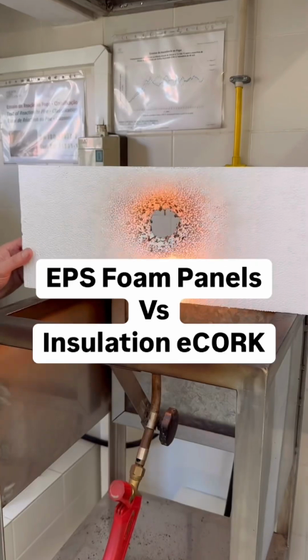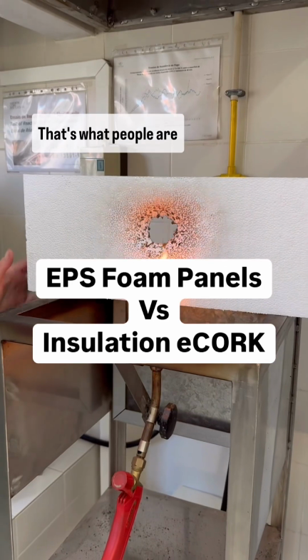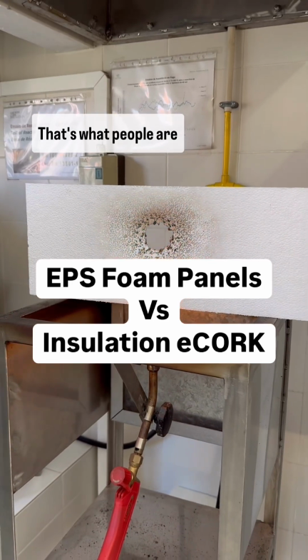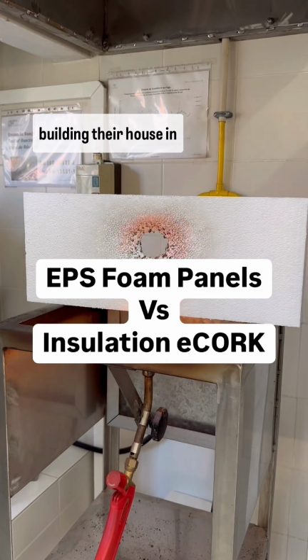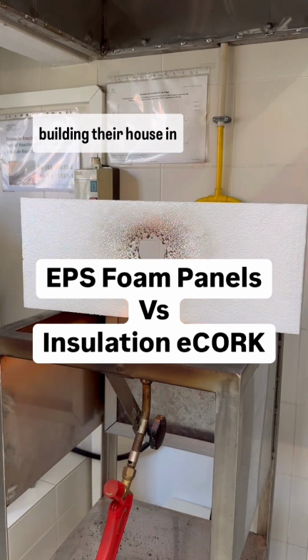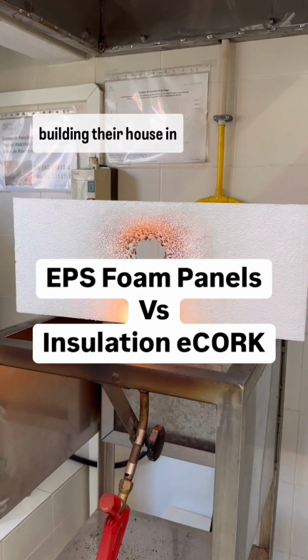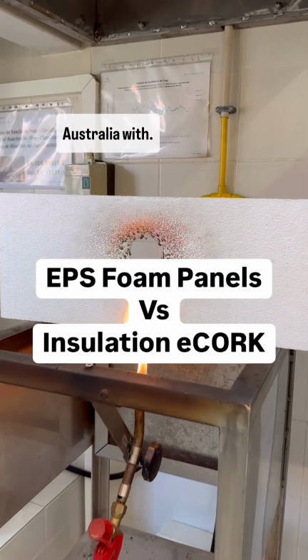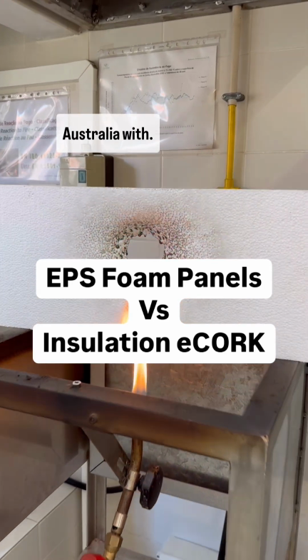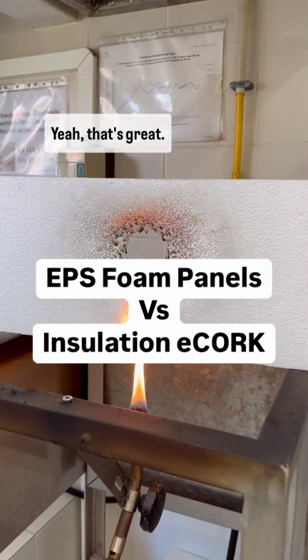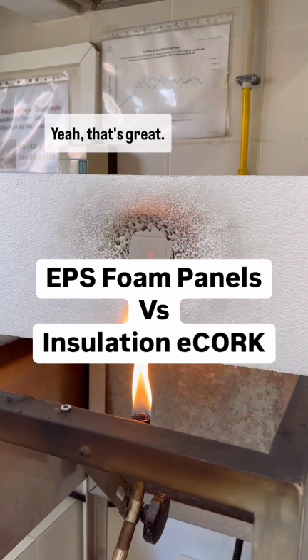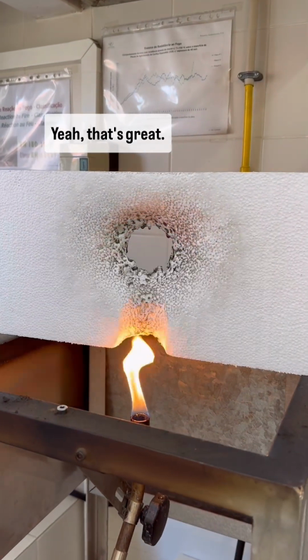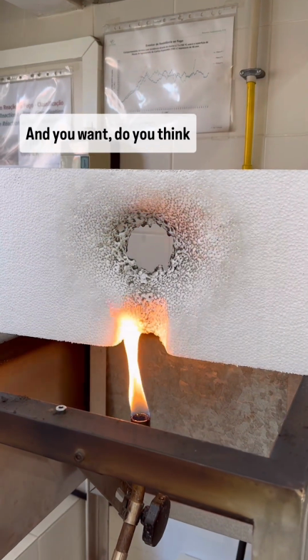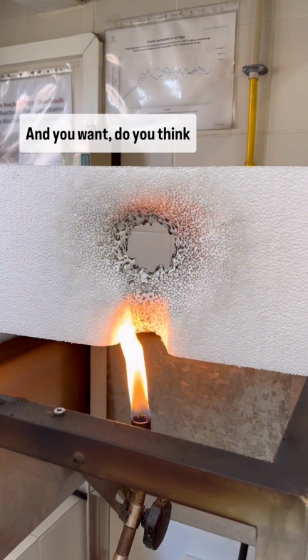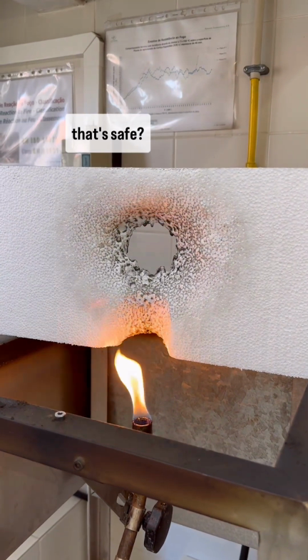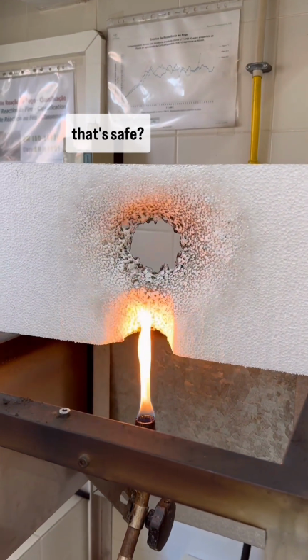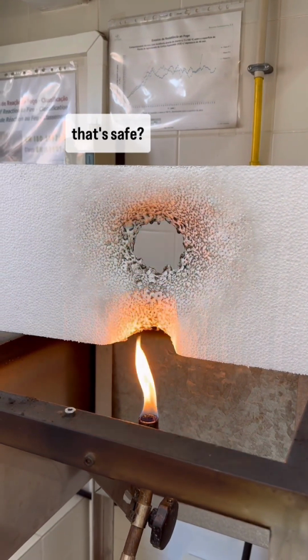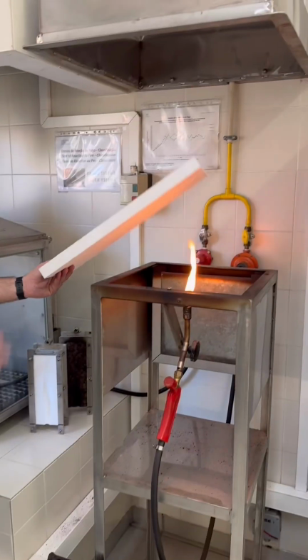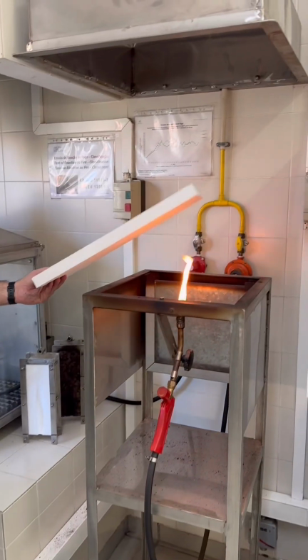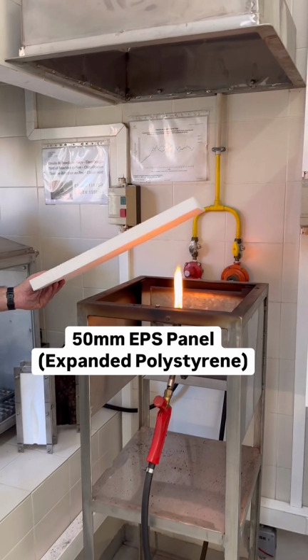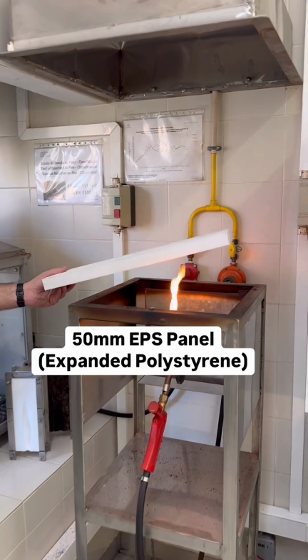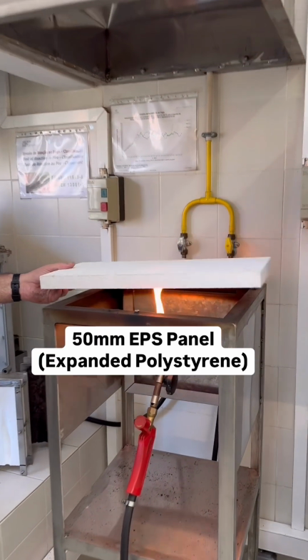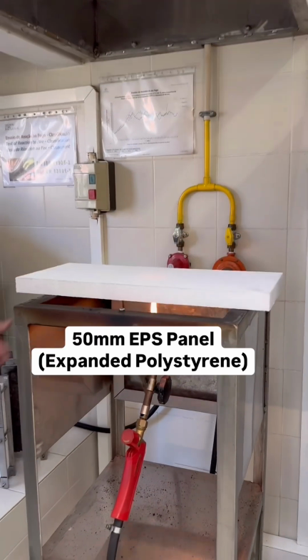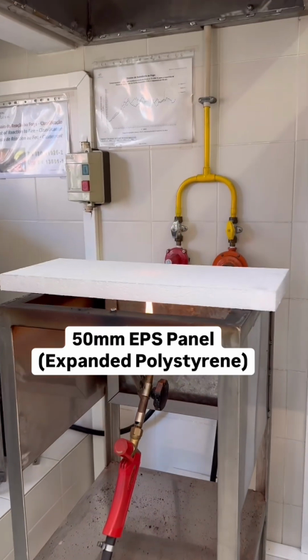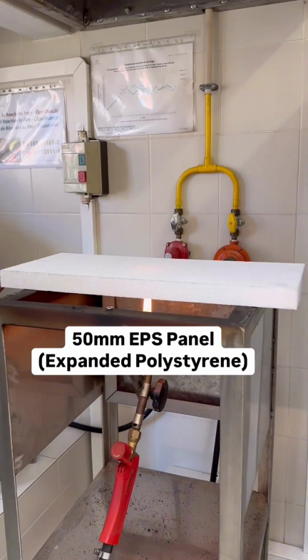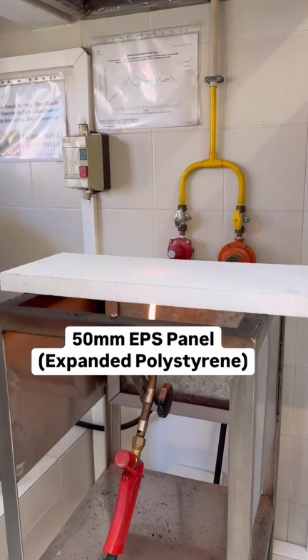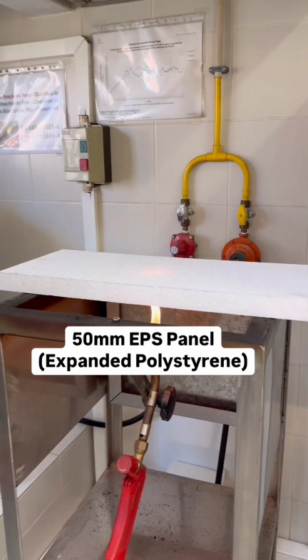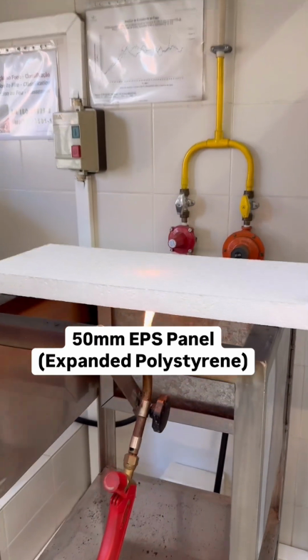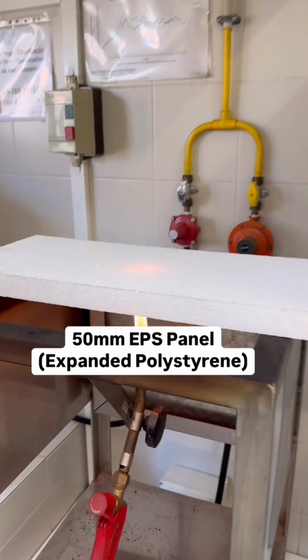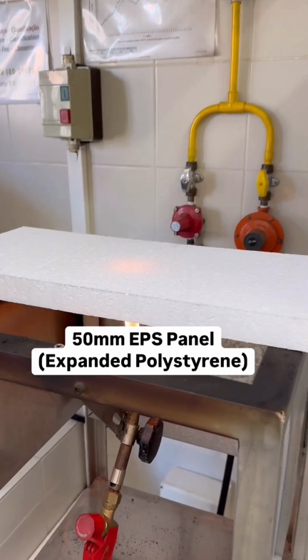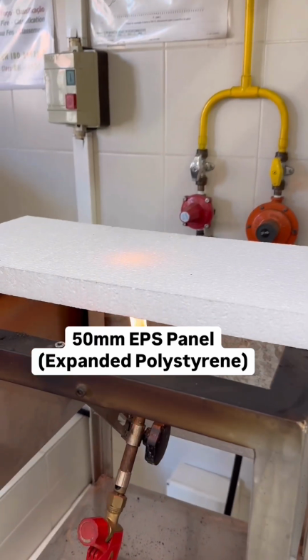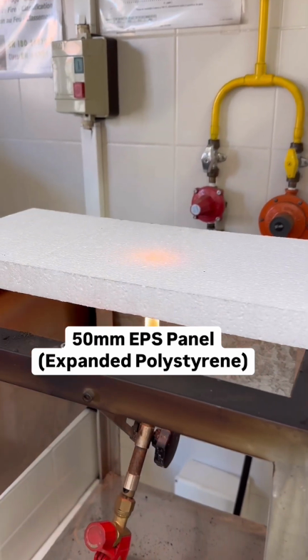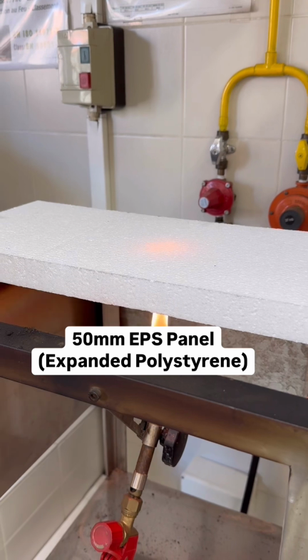That's what people are building their hands in Australia with. And you think that's safe? It's still going to be a hand, of course. While this was 1 hour, this was 5 seconds.